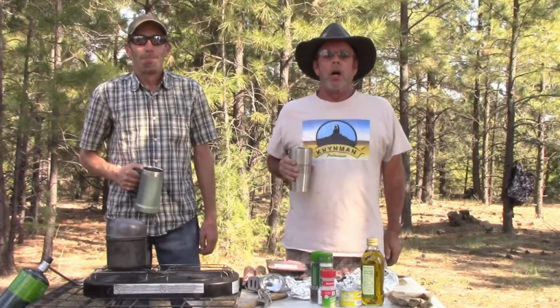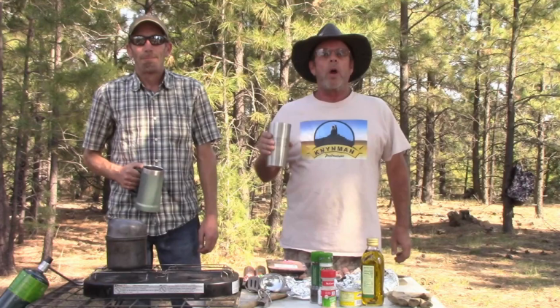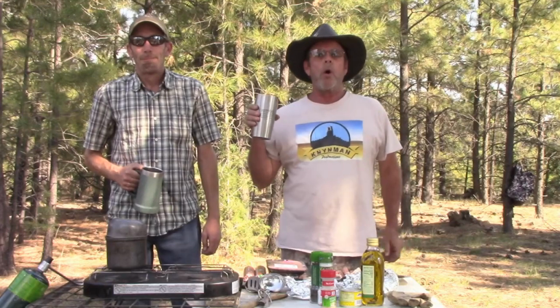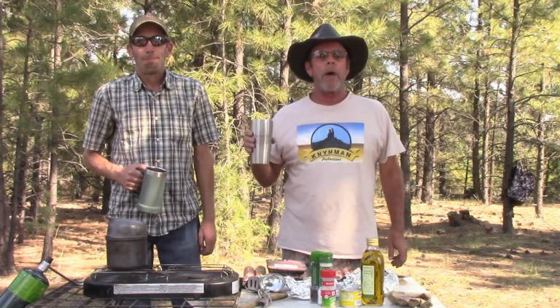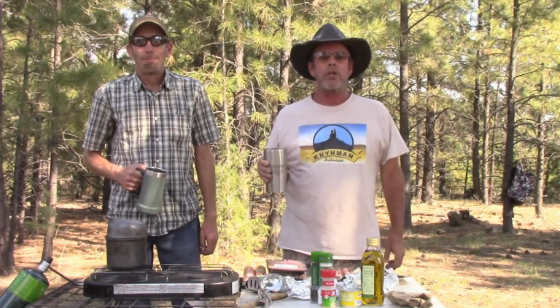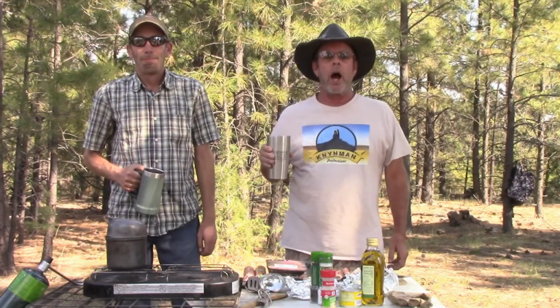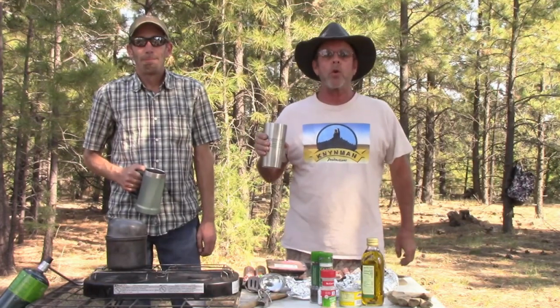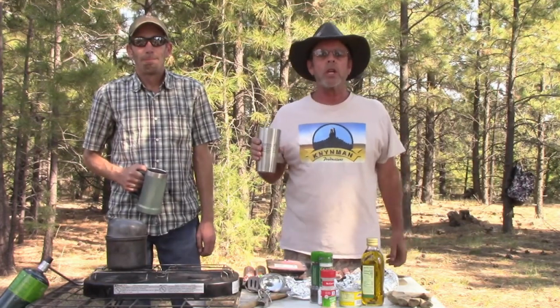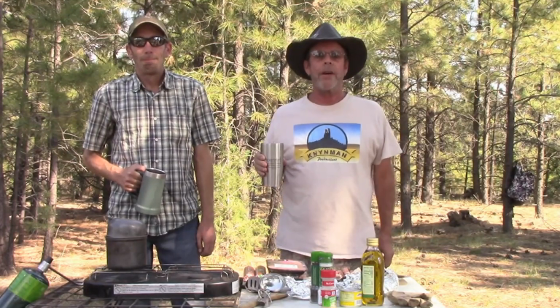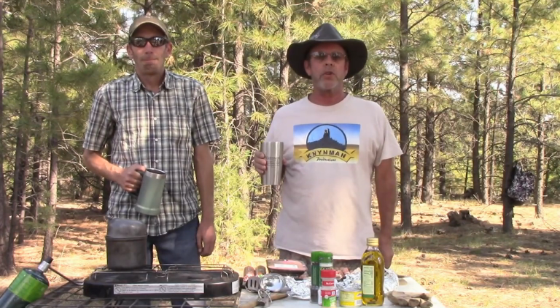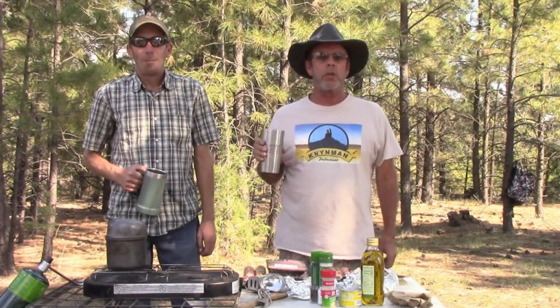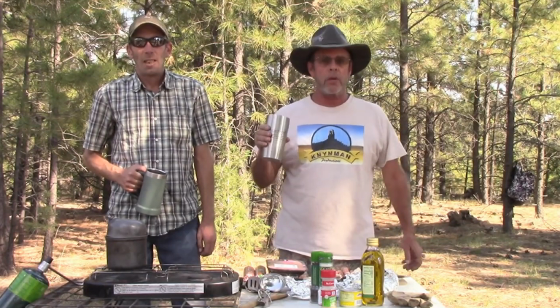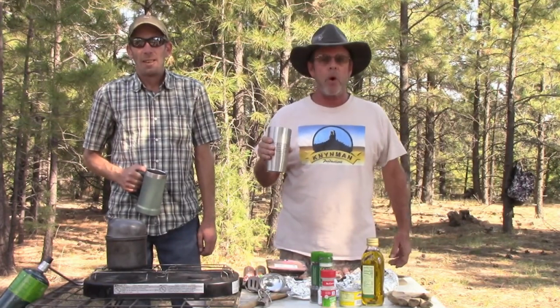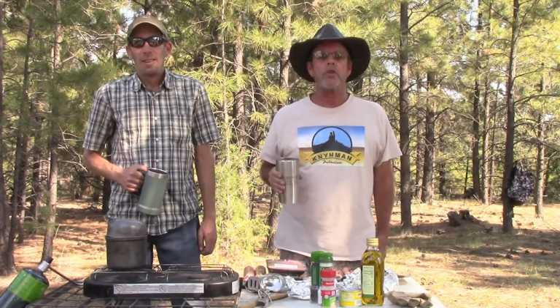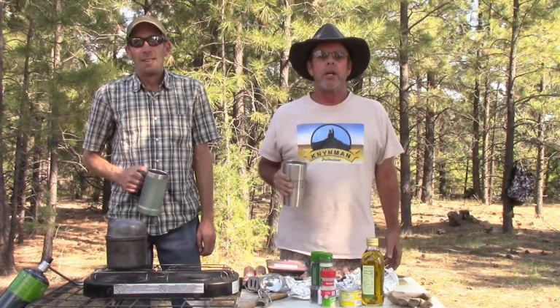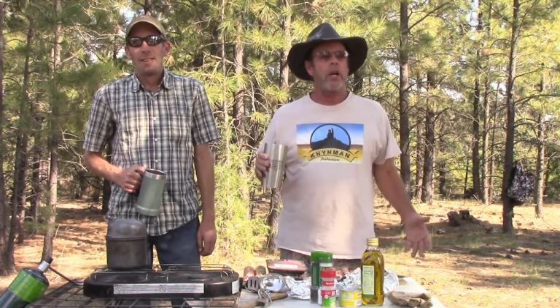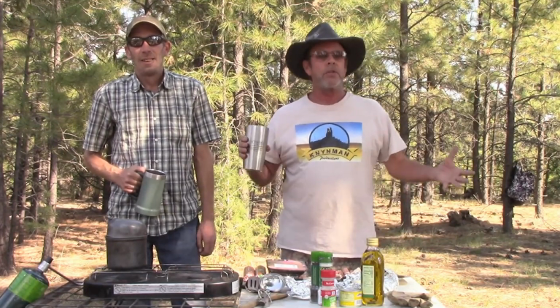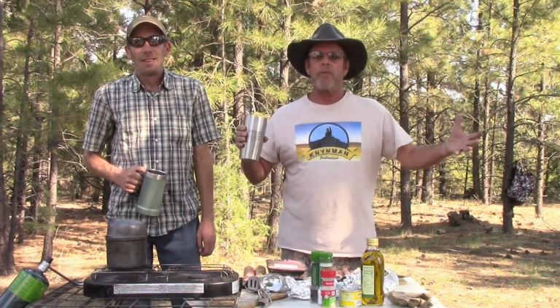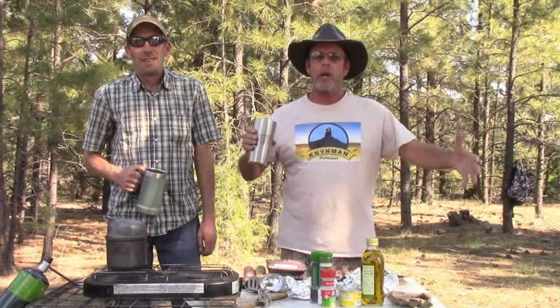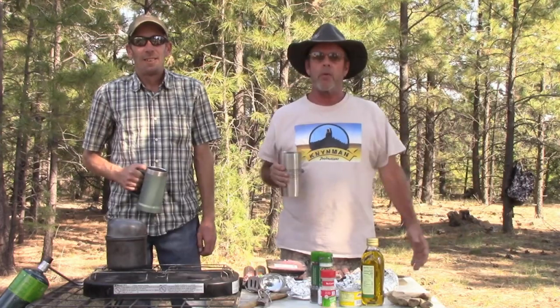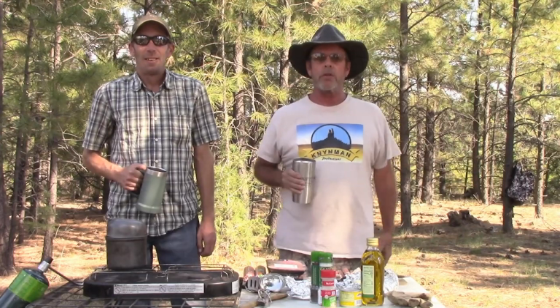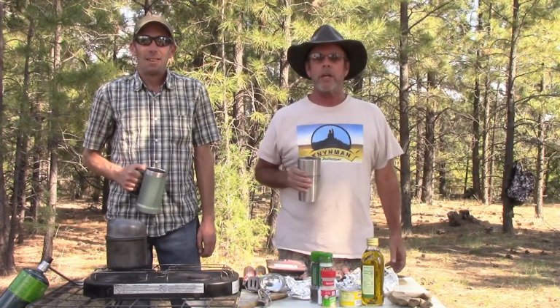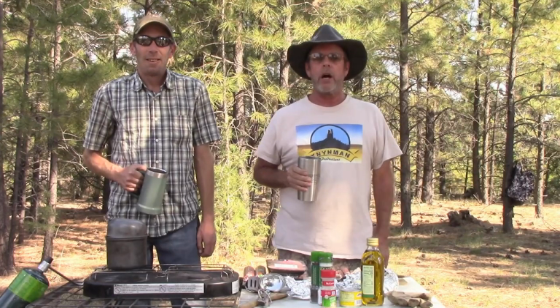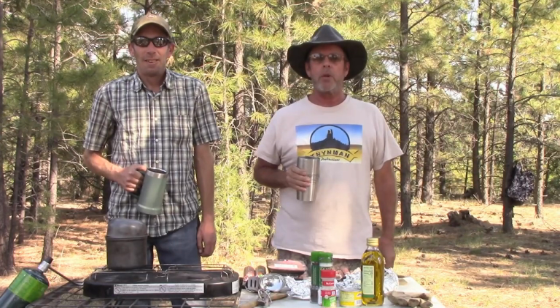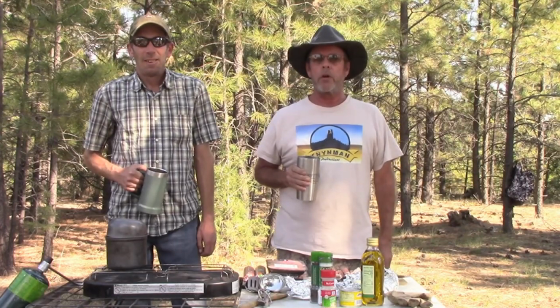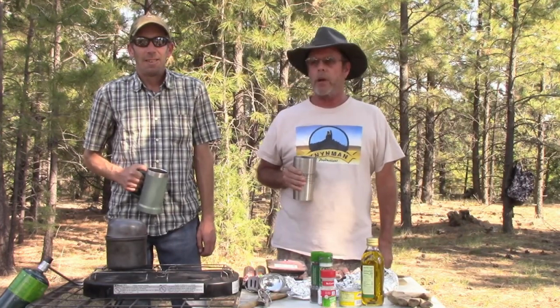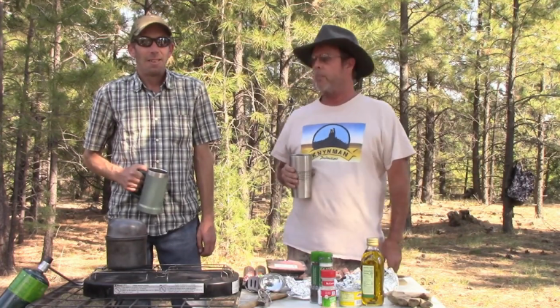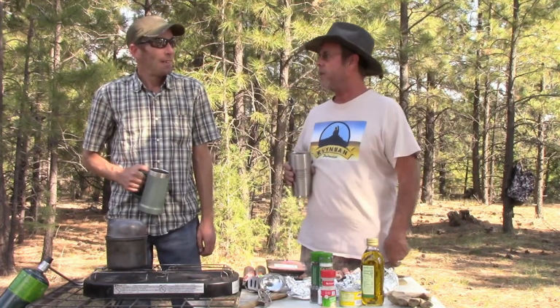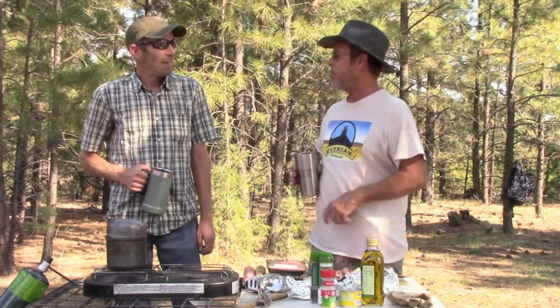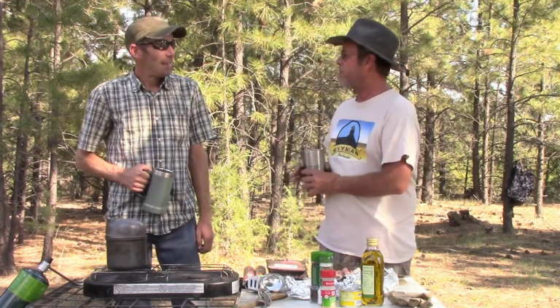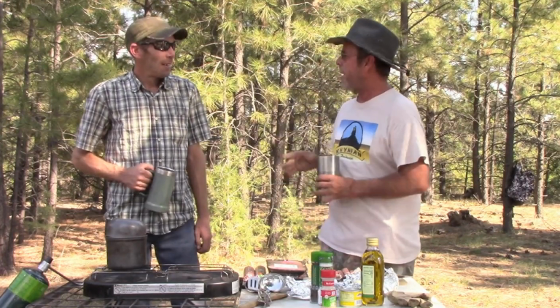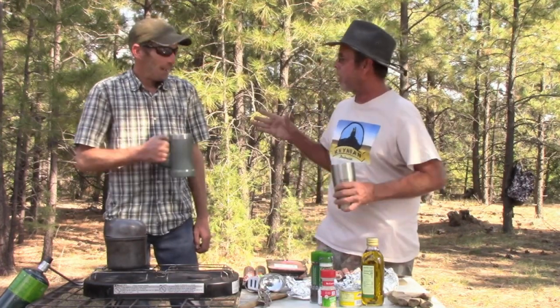Hello, and welcome back to Outdoor Cooking Adventures with Canyon Man Raj. Today I'm in the Santa Fe National Forest, and I am with my good friend Matt, the Southwest Backpacker.